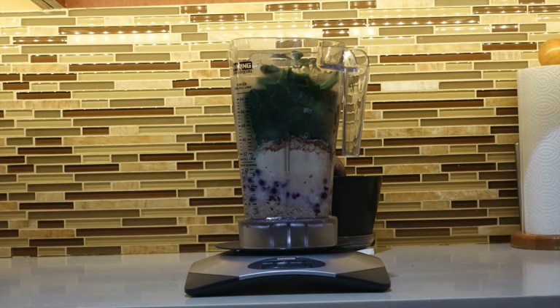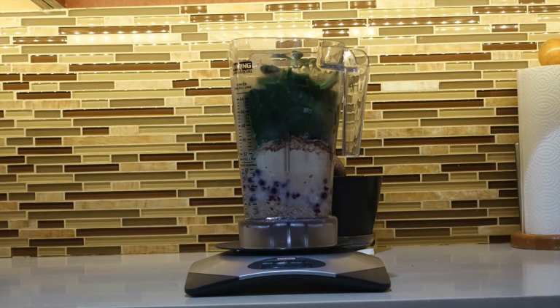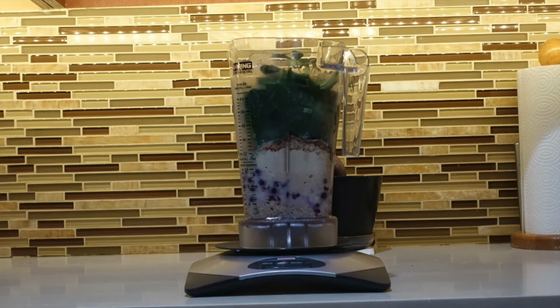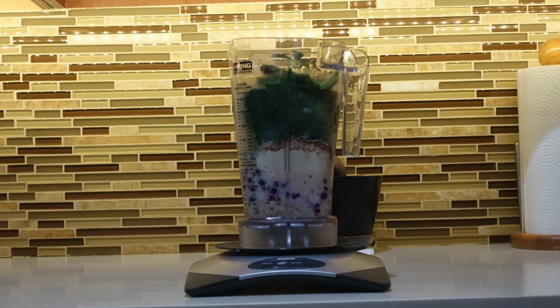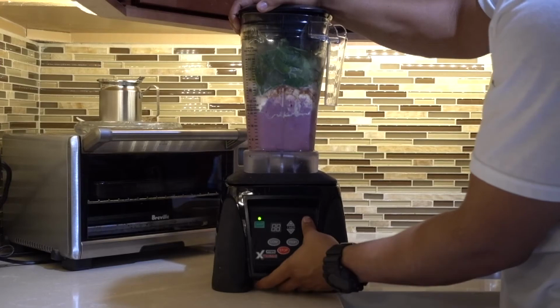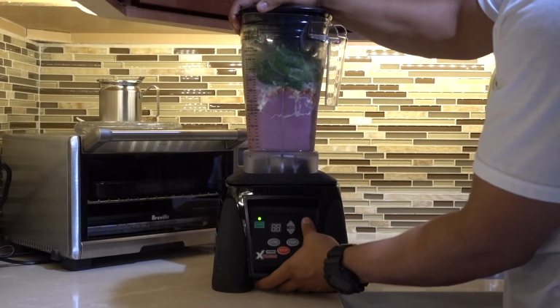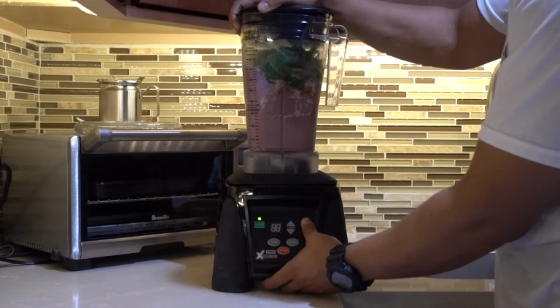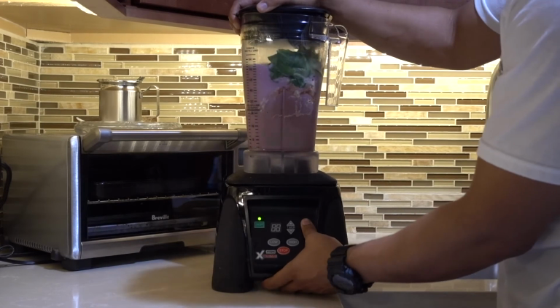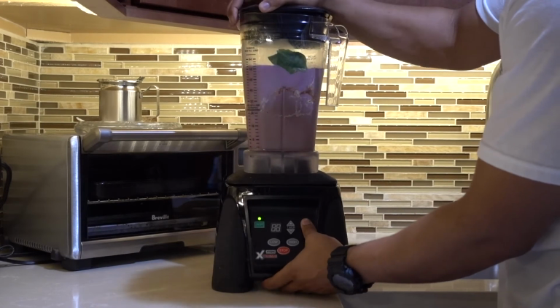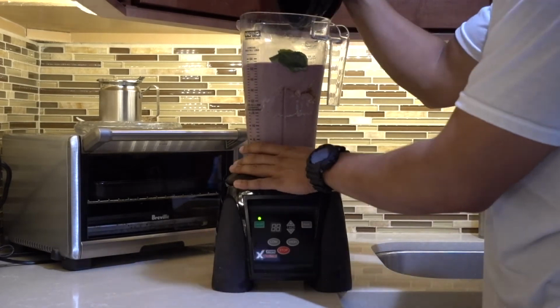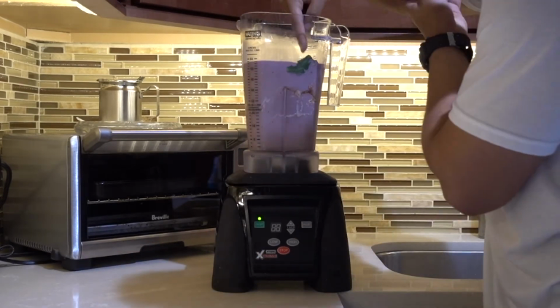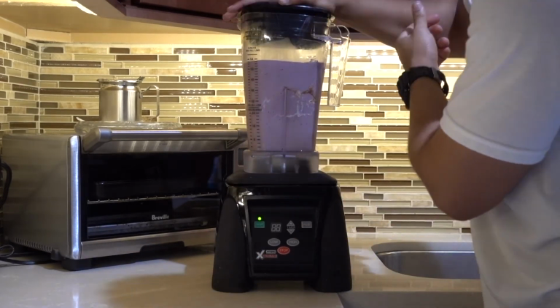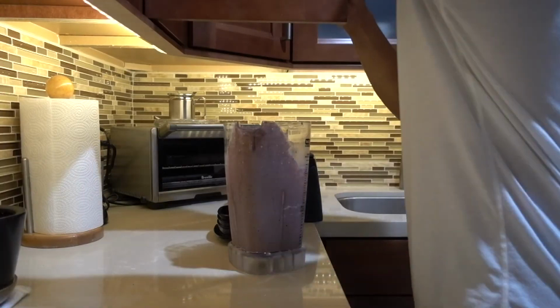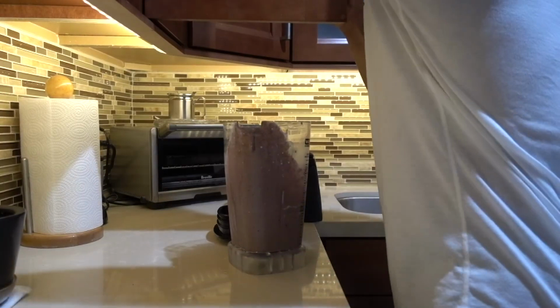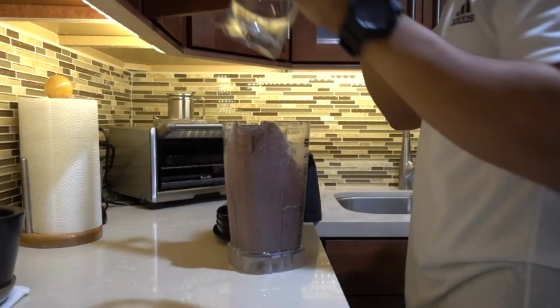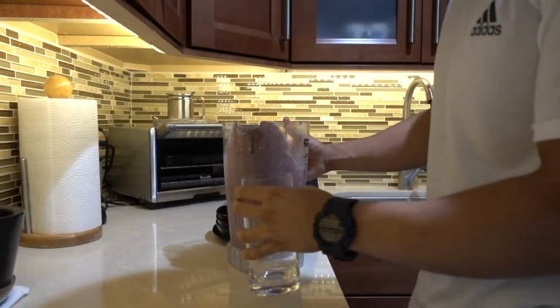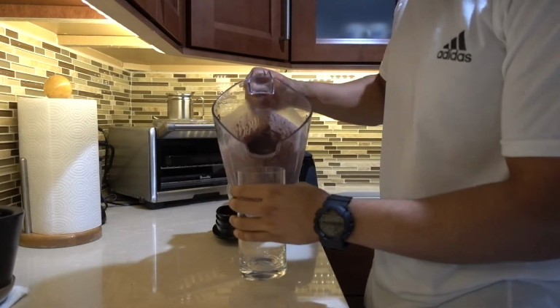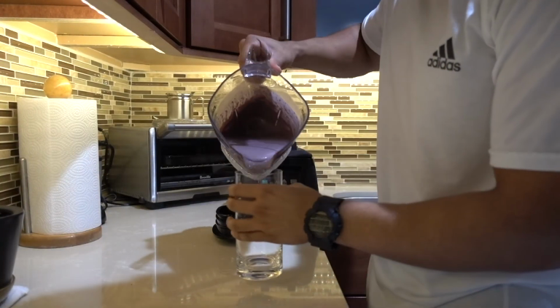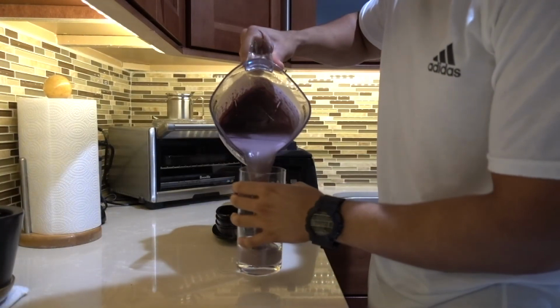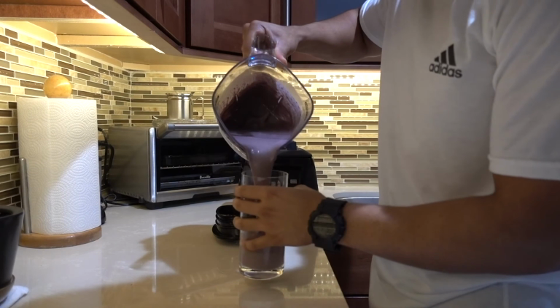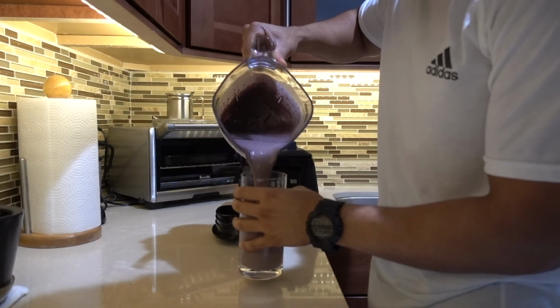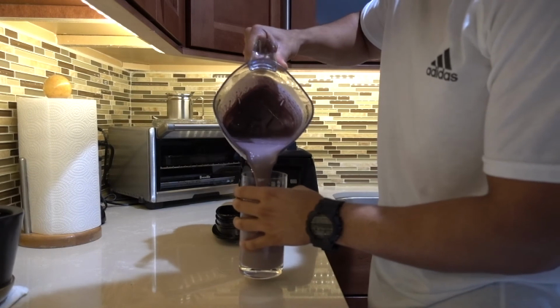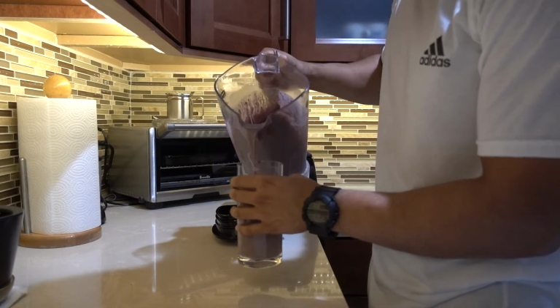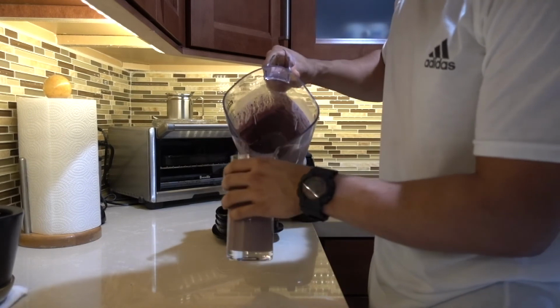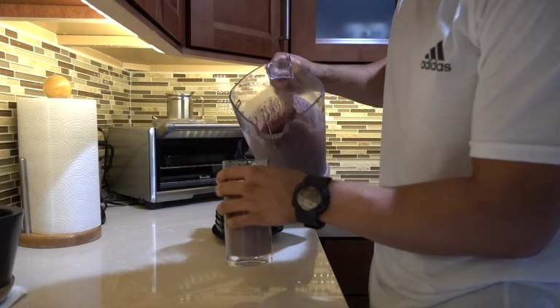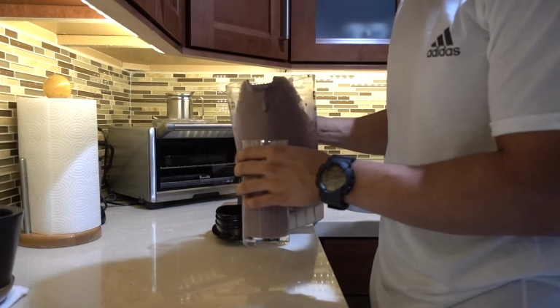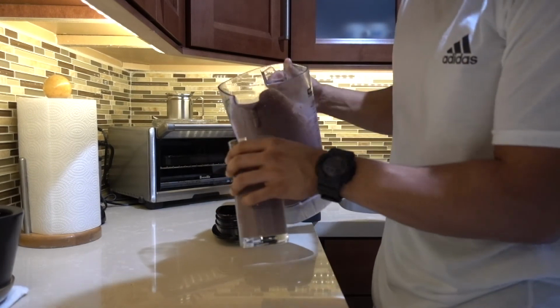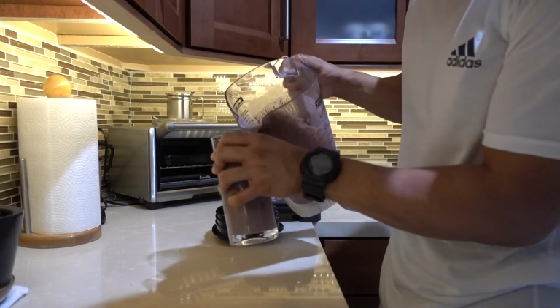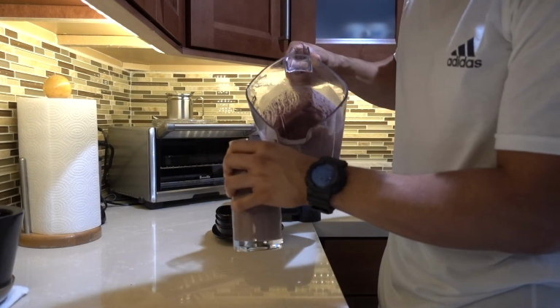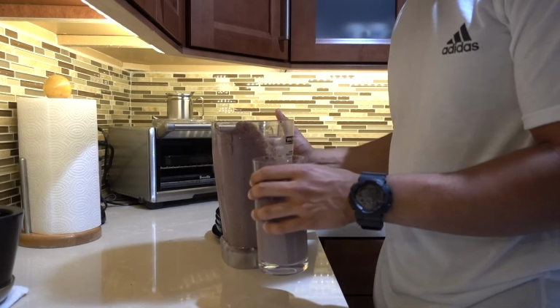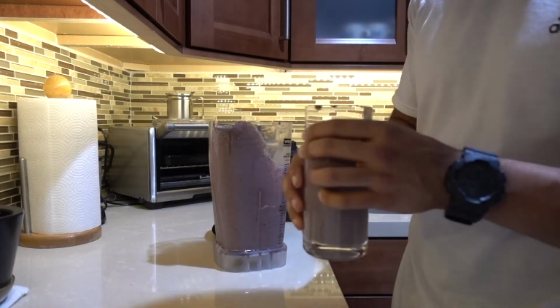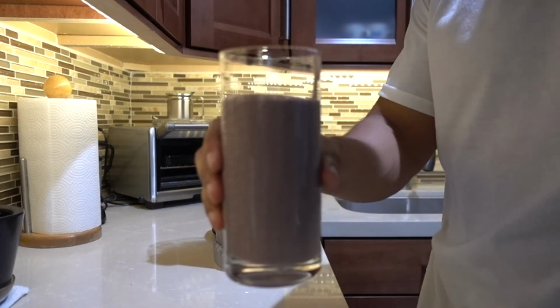Shove it in your blender, blend, pour in a cup, and enjoy.